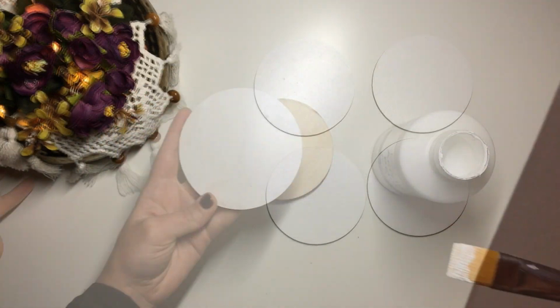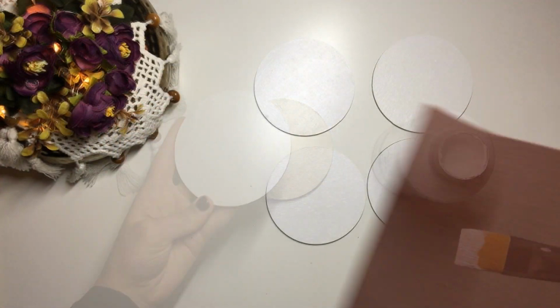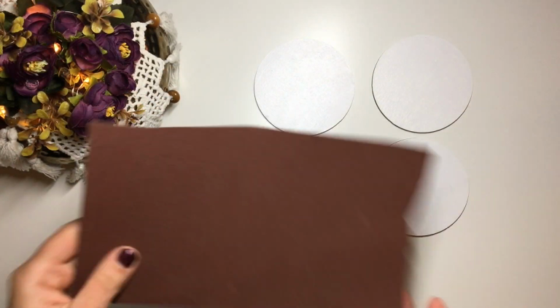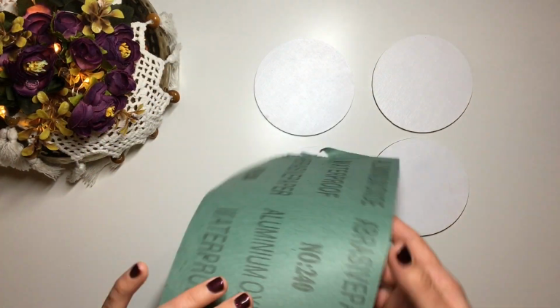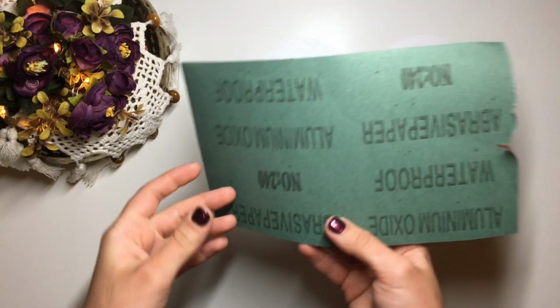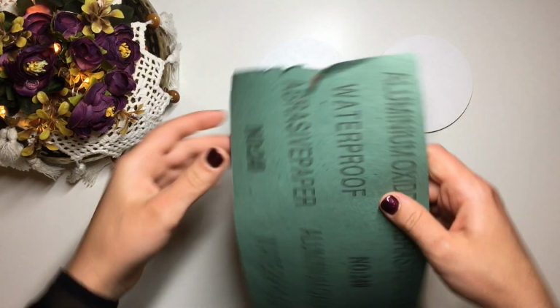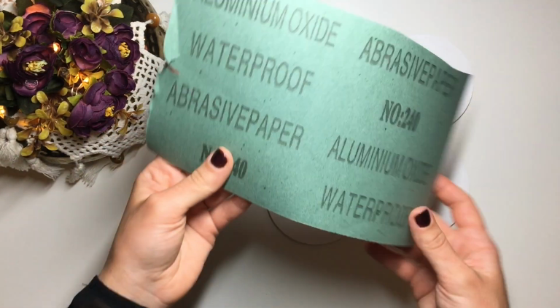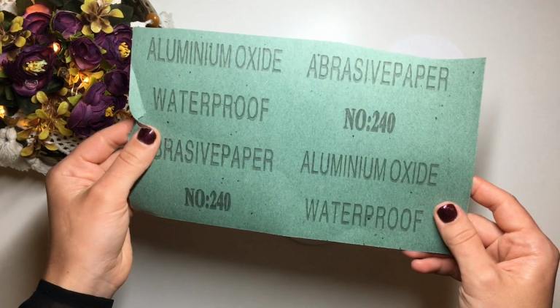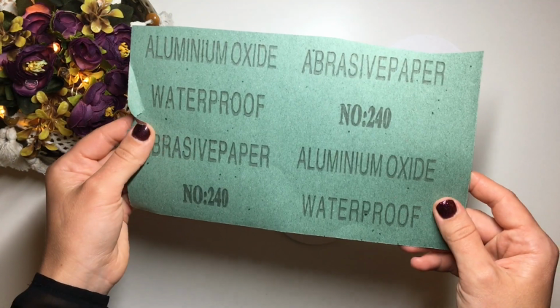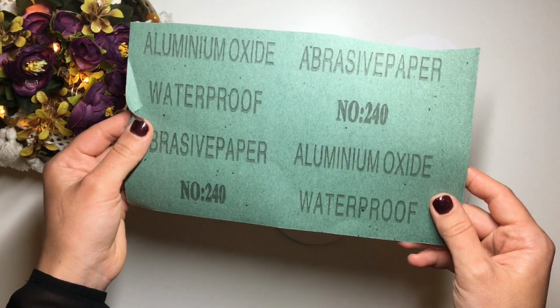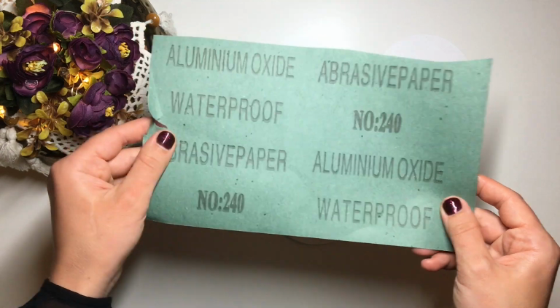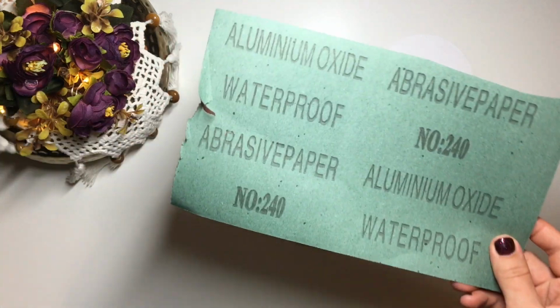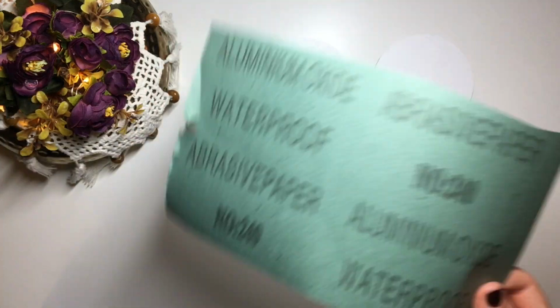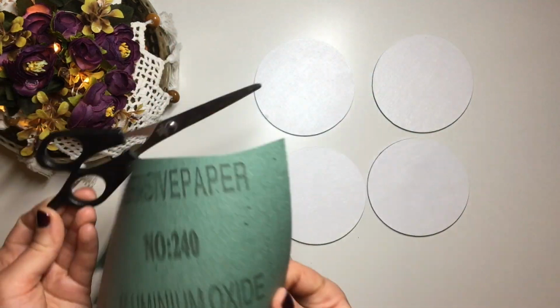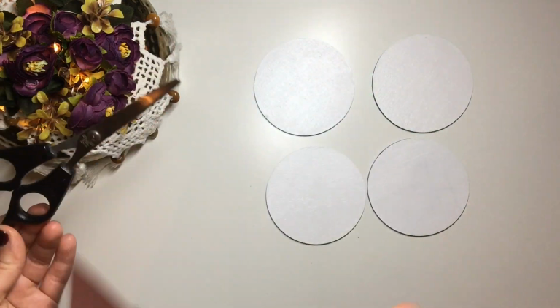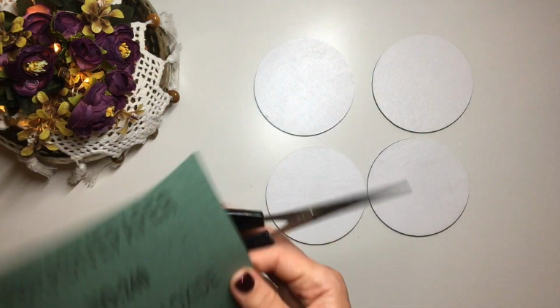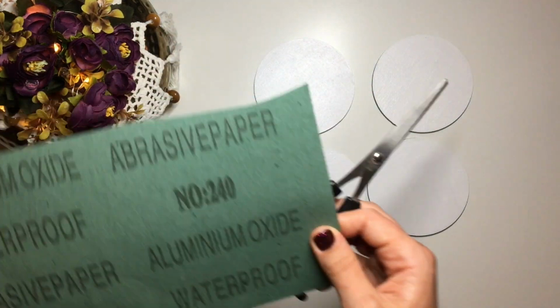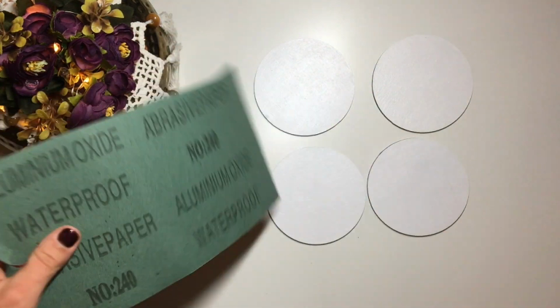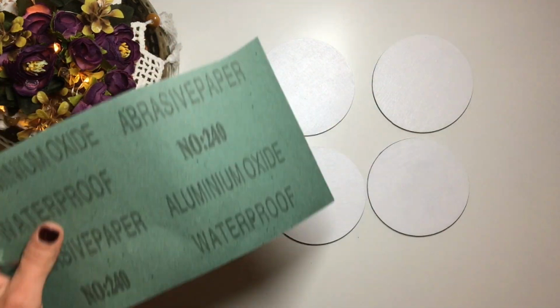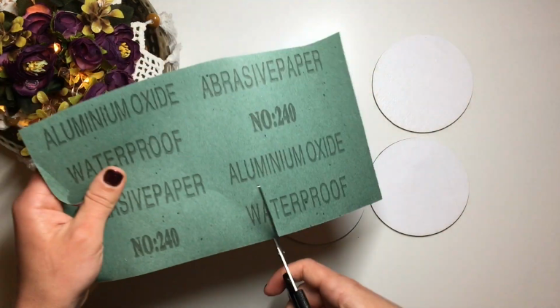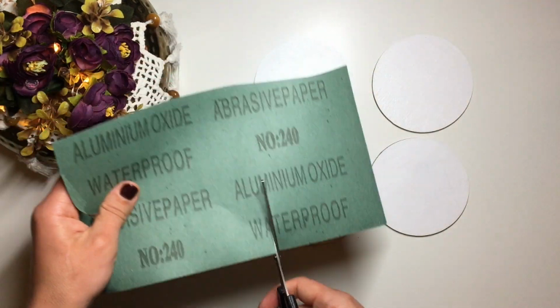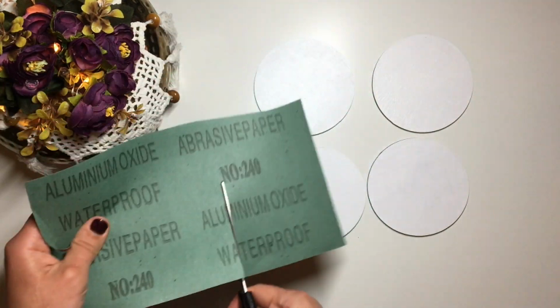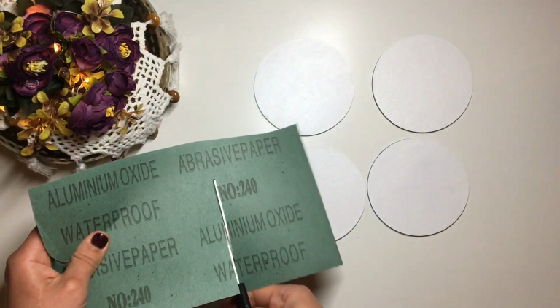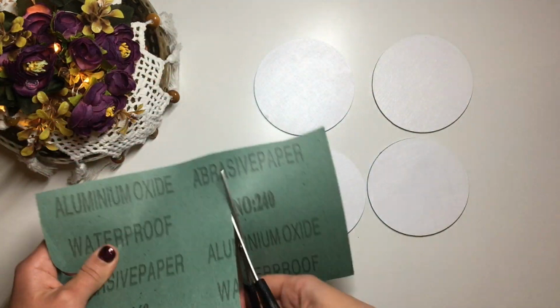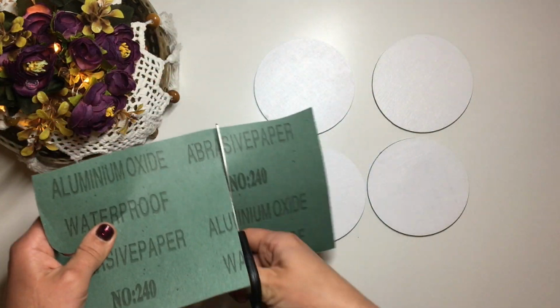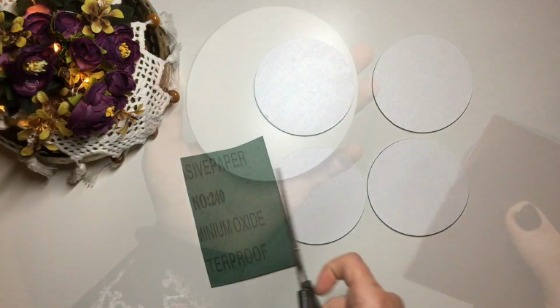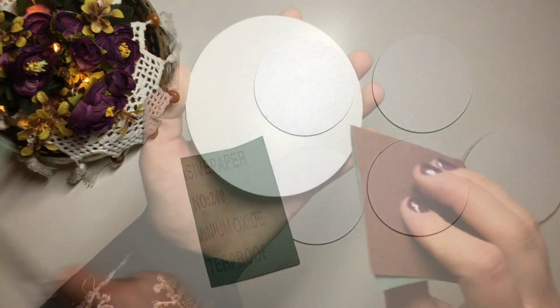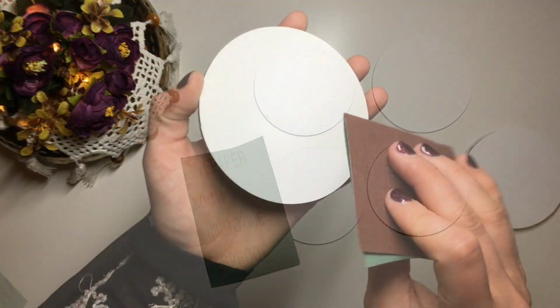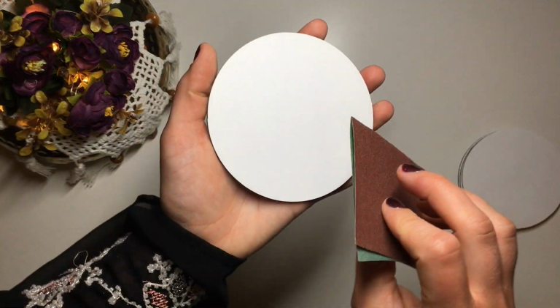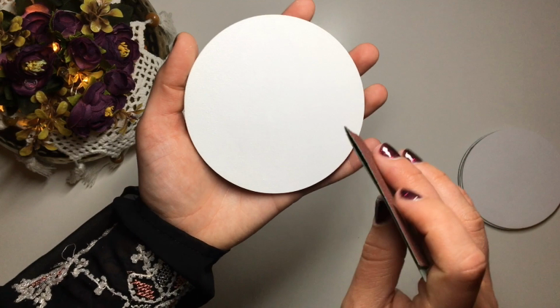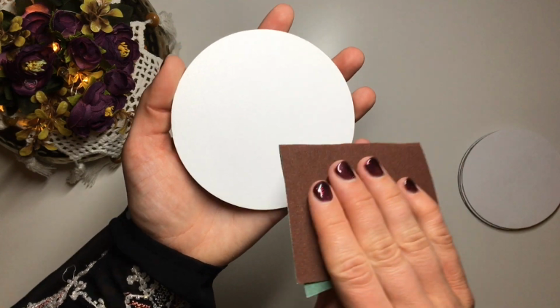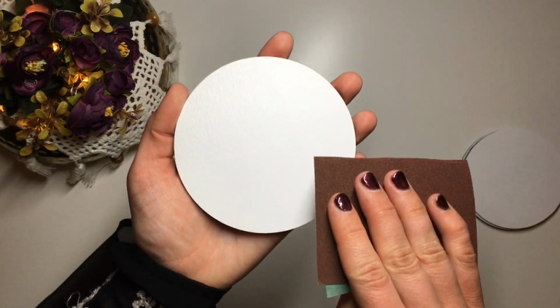Once my paint was dry, I took a little bit of 240 grit sandpaper and gave them a light sand just to get the surface nice and smooth.